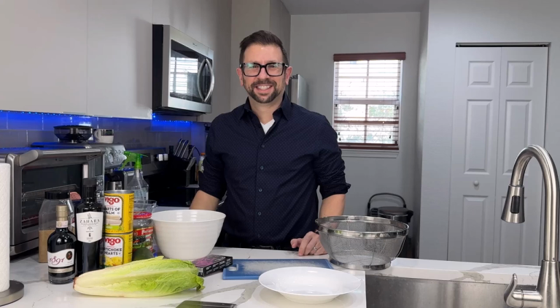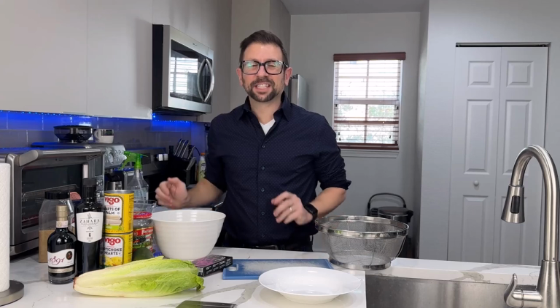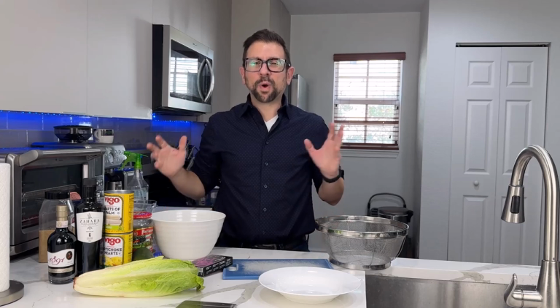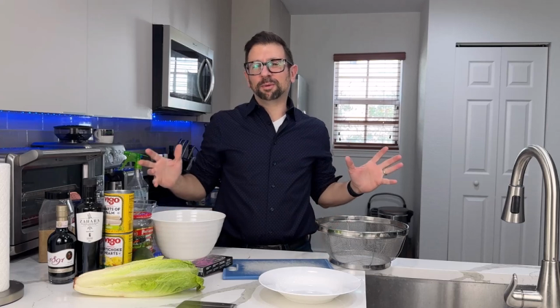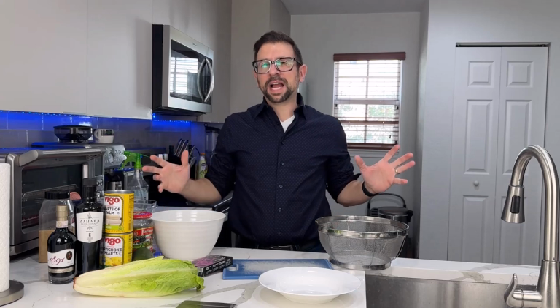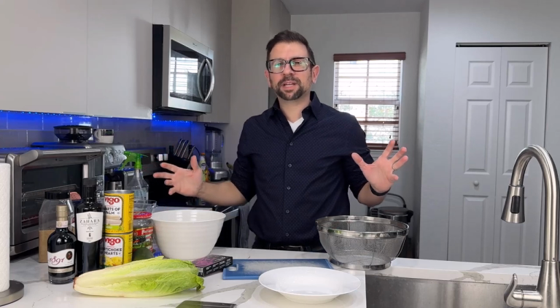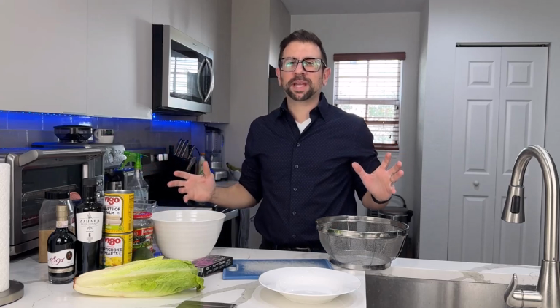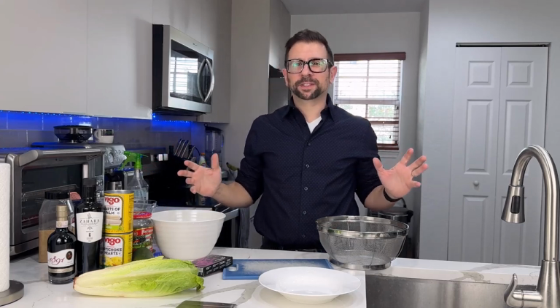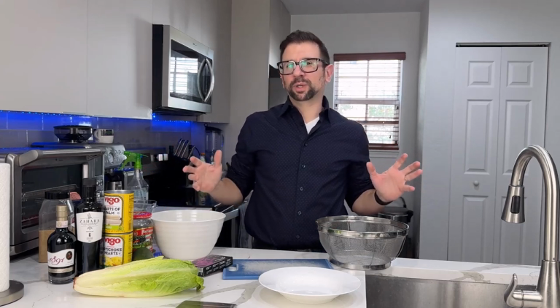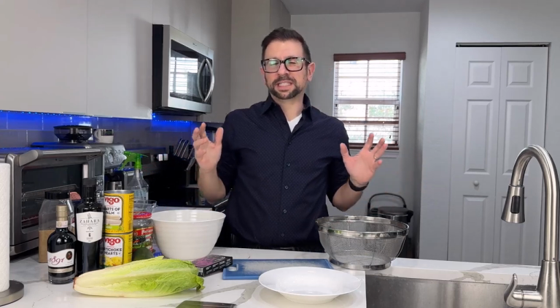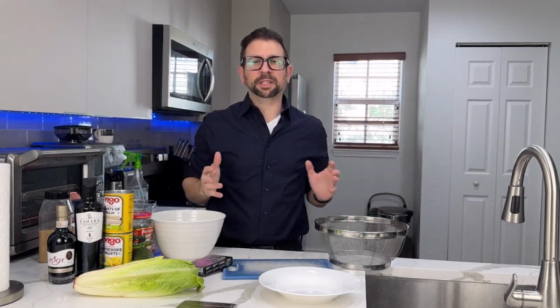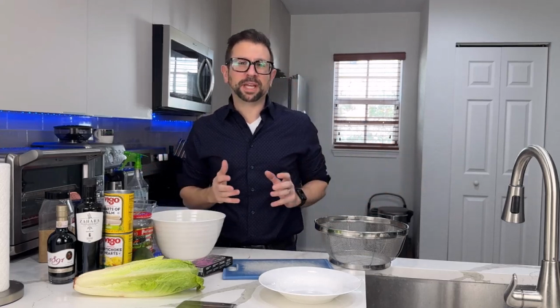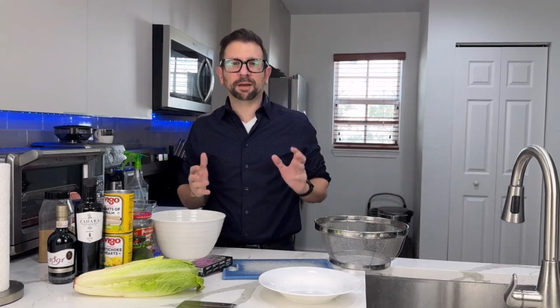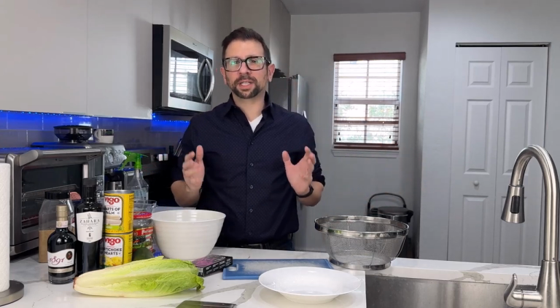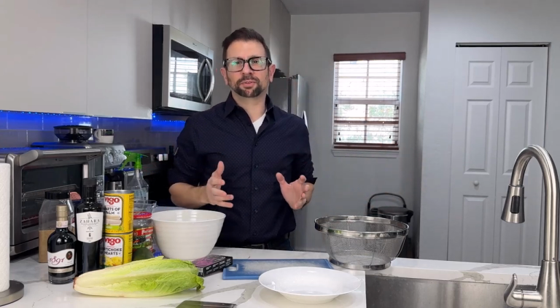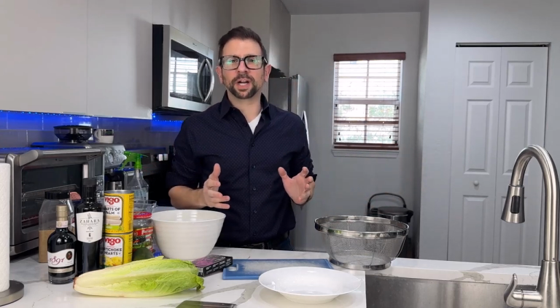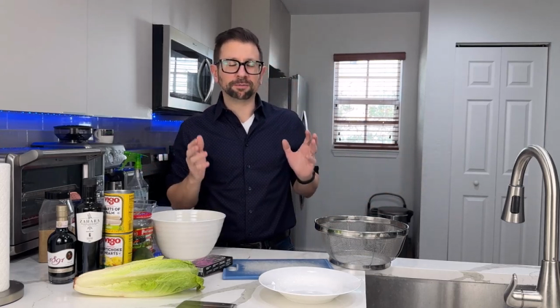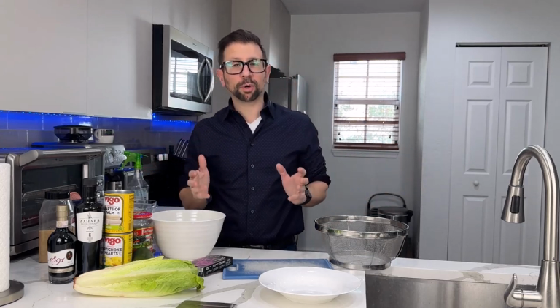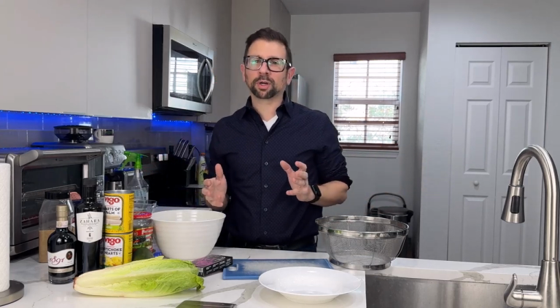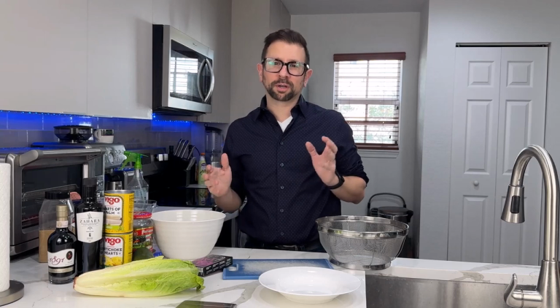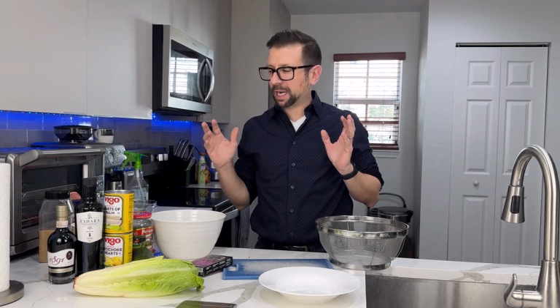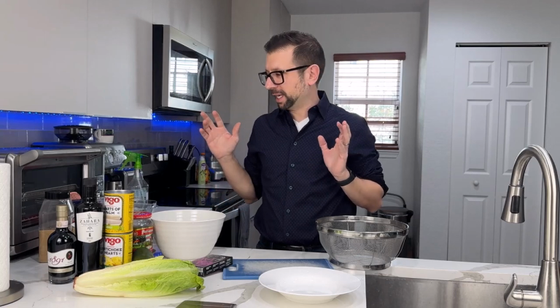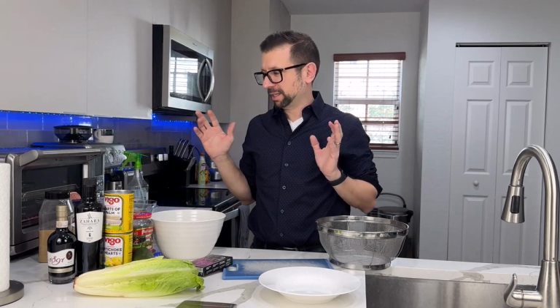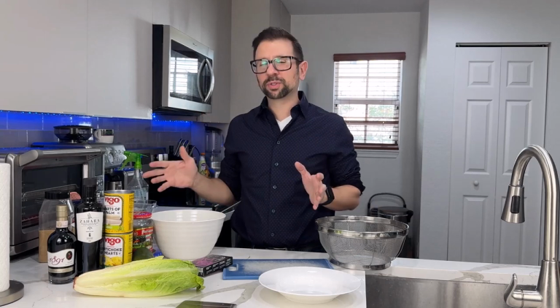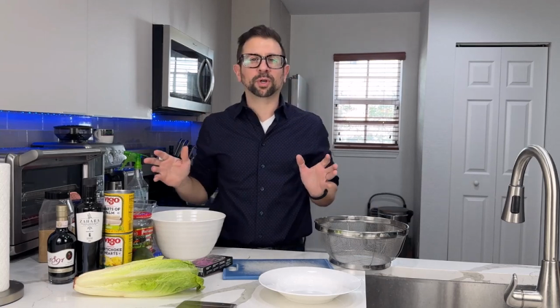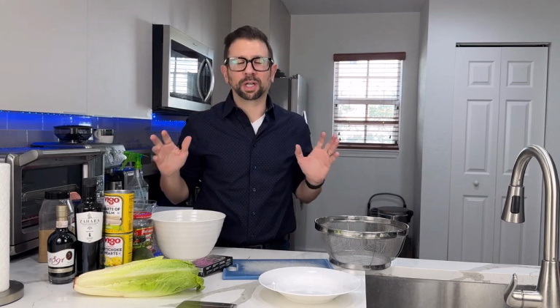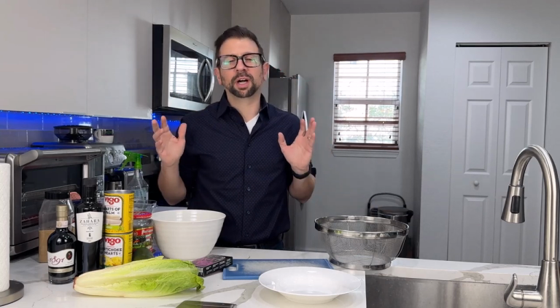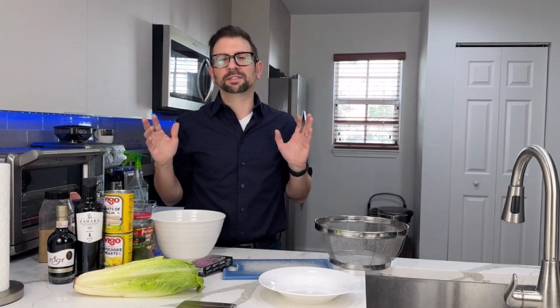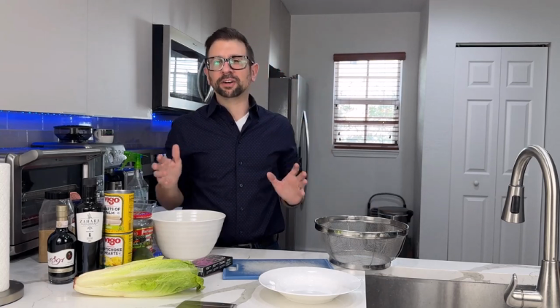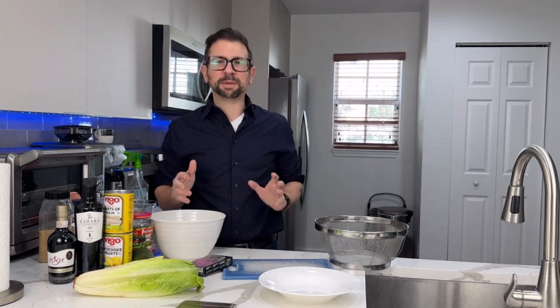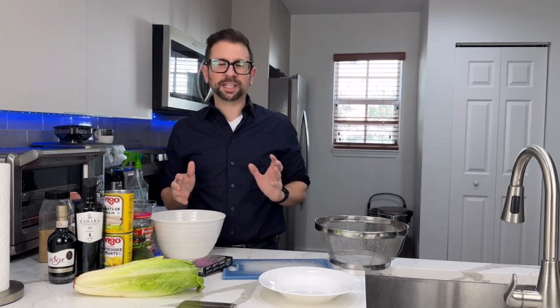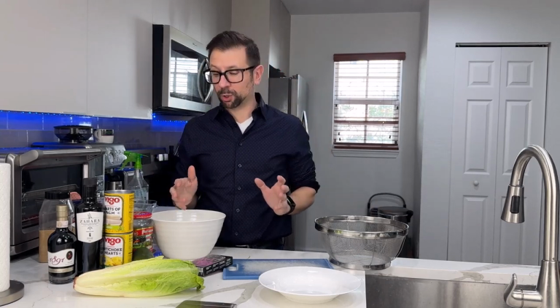Hi guys, welcome. I am going to make for you what I typically make Monday through Friday for work — my go-to work salad. I make it in the morning.